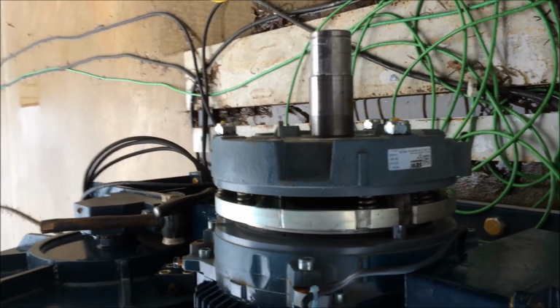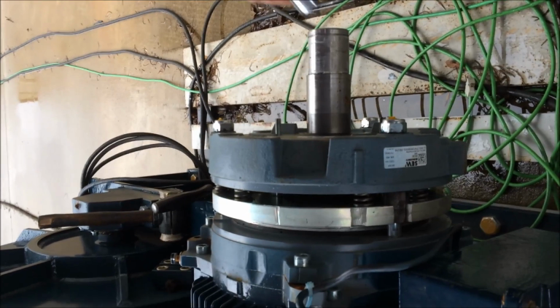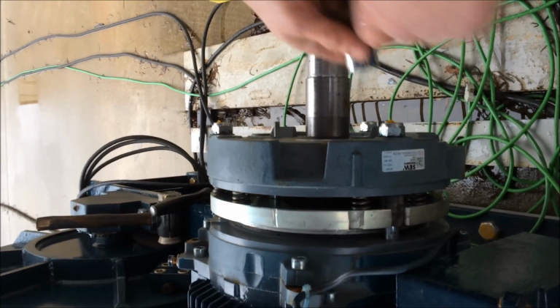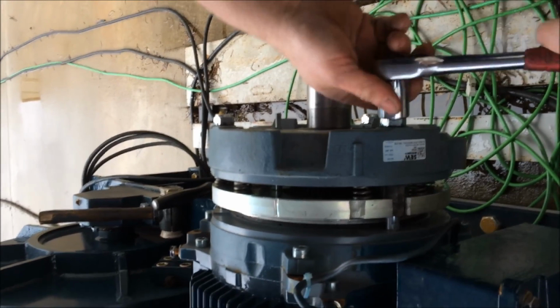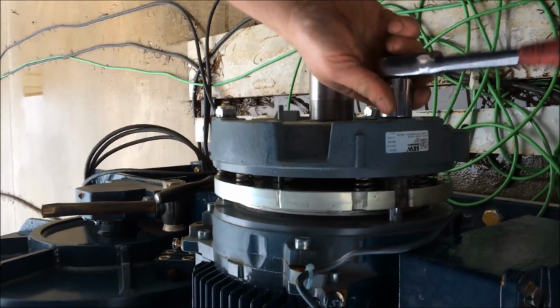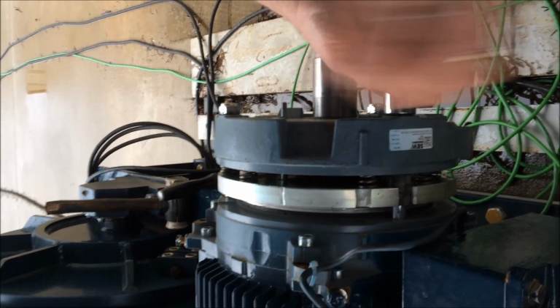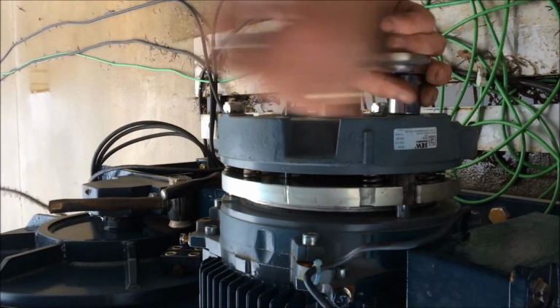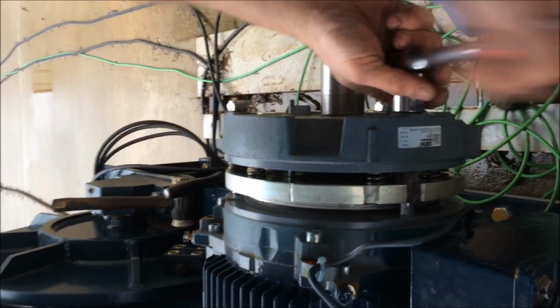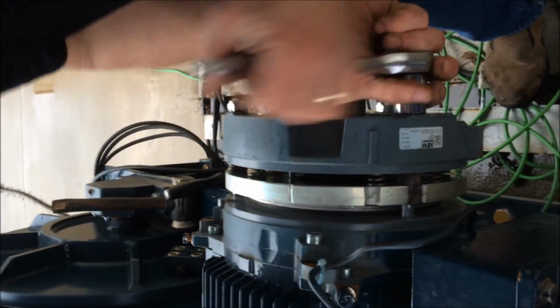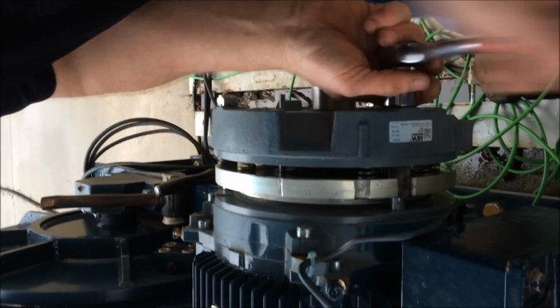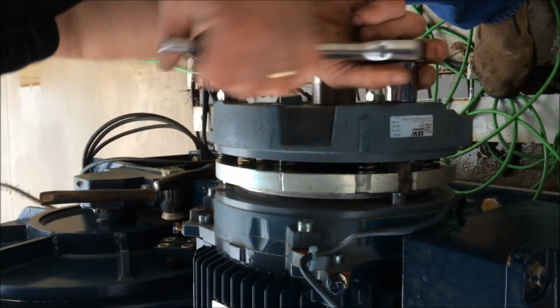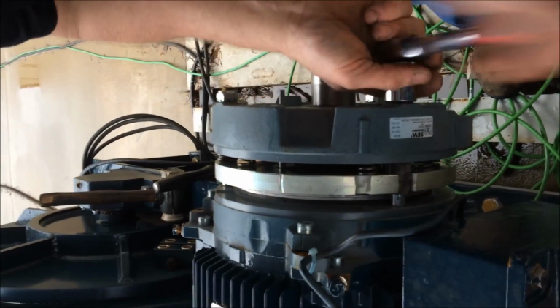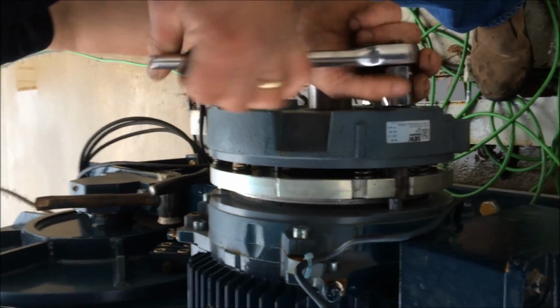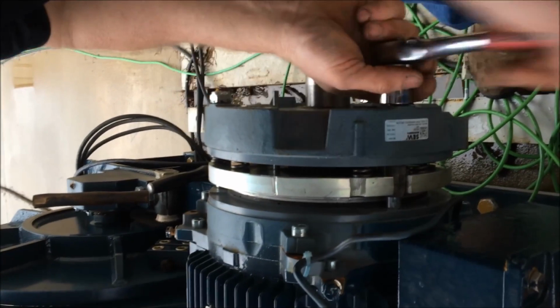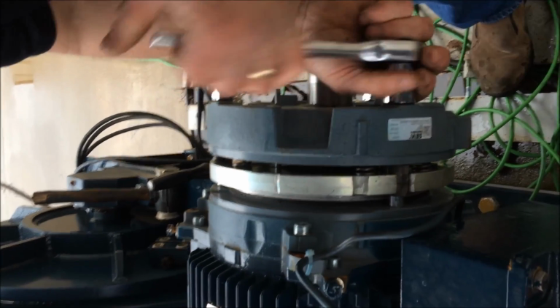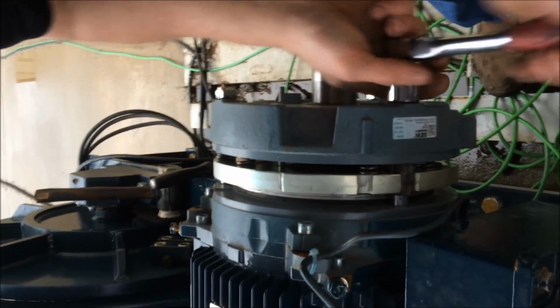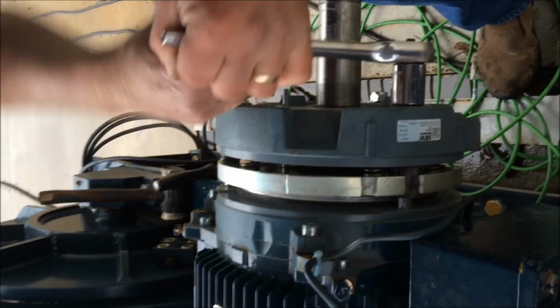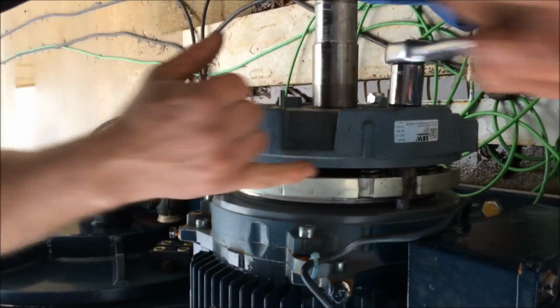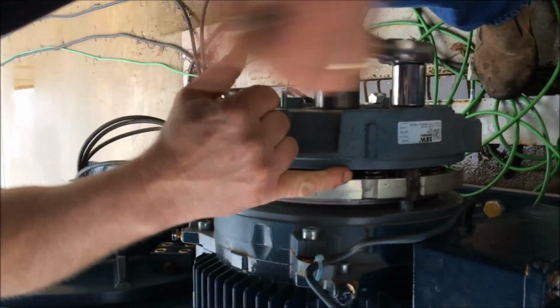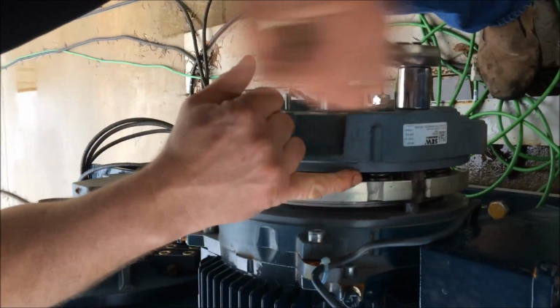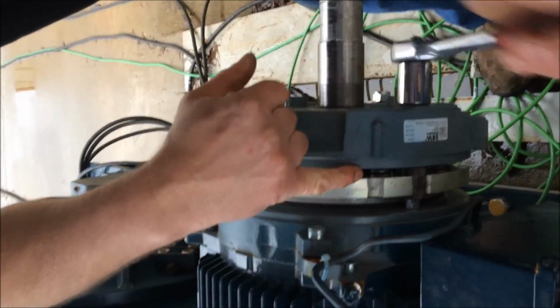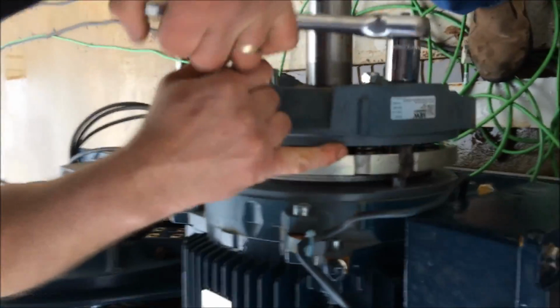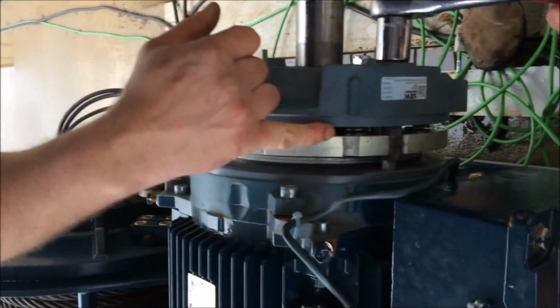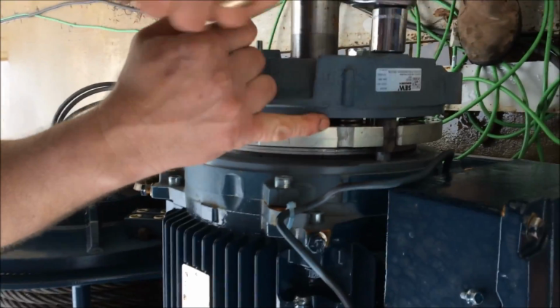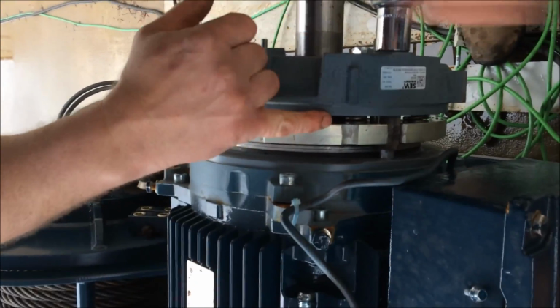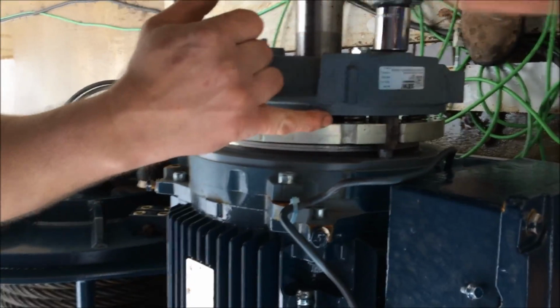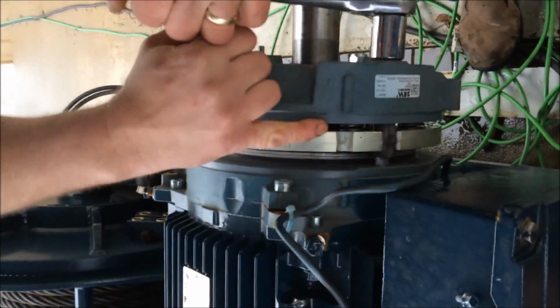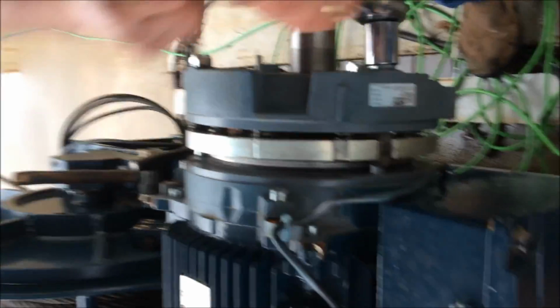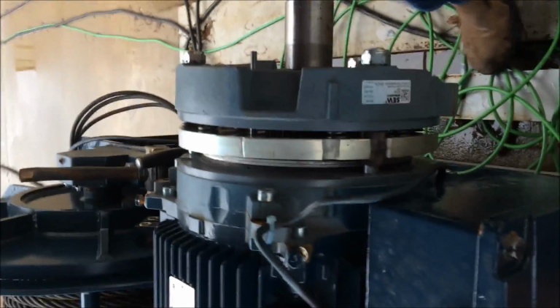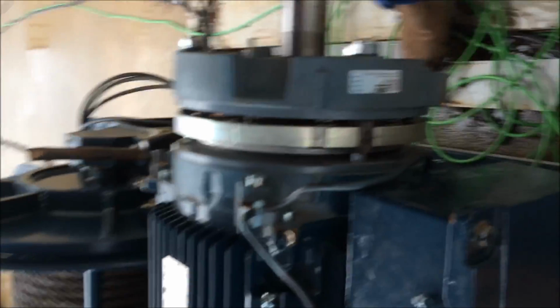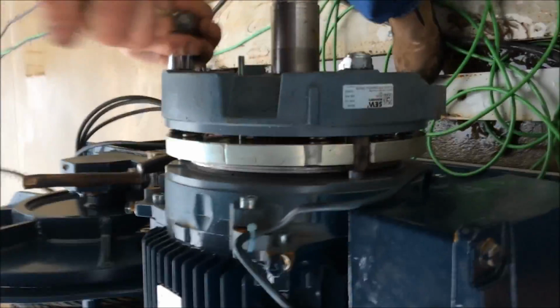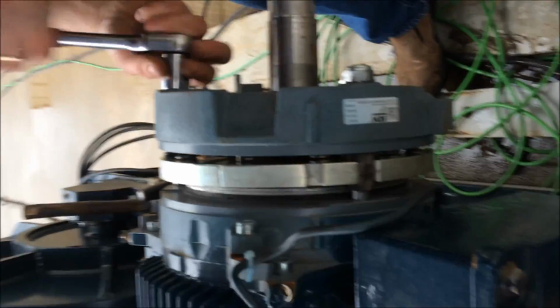Now we'll run it in. As you see the gap starting to close up, so you go around.